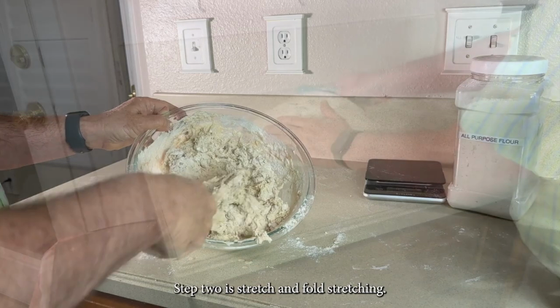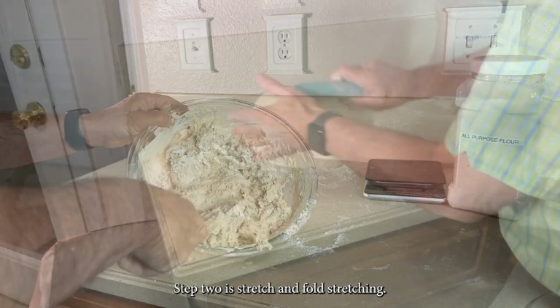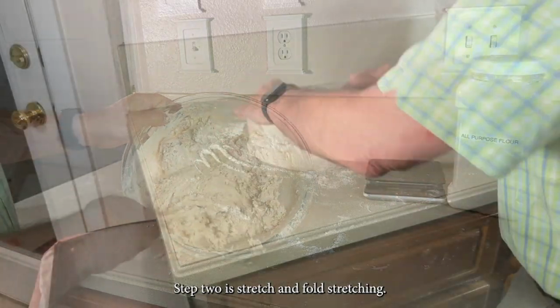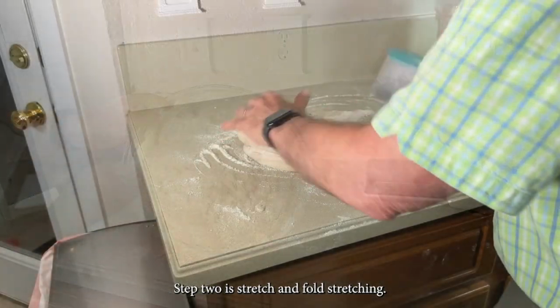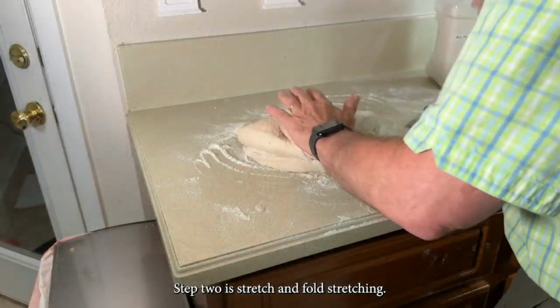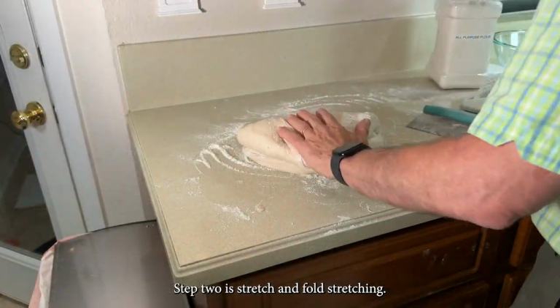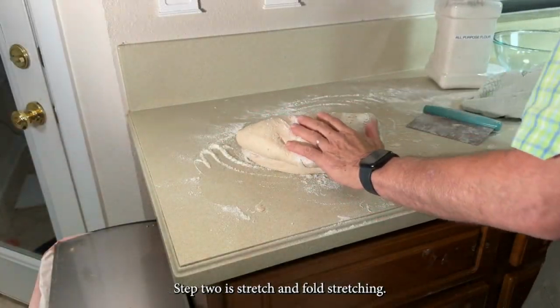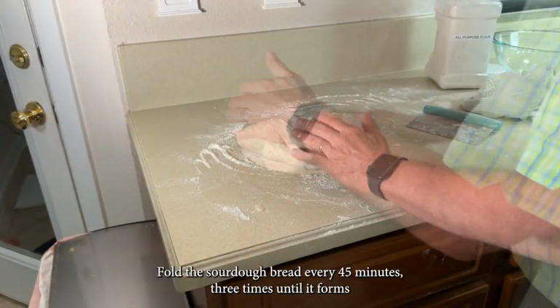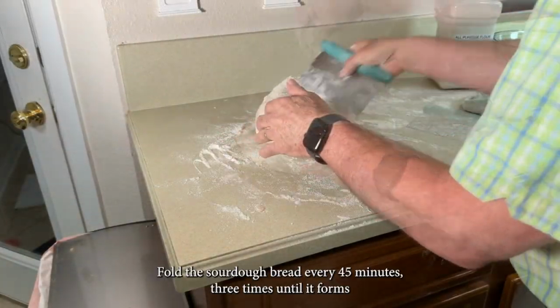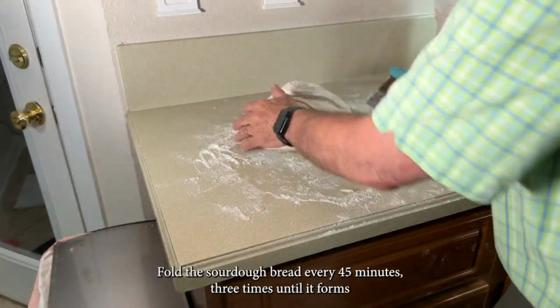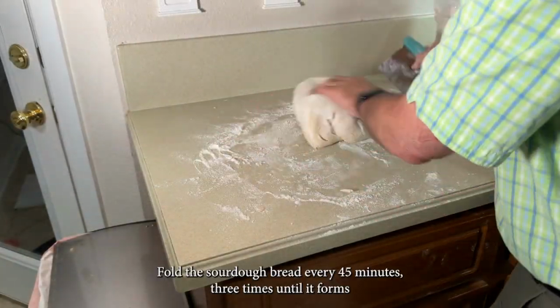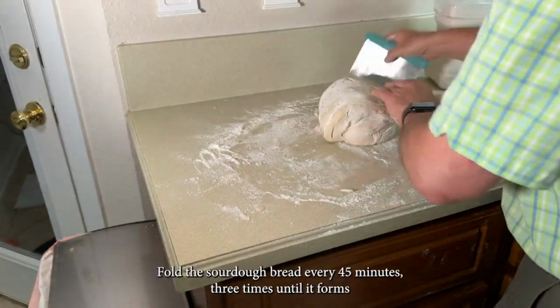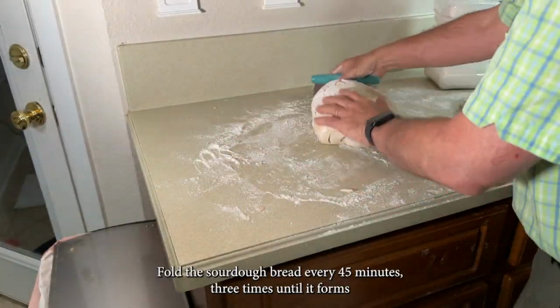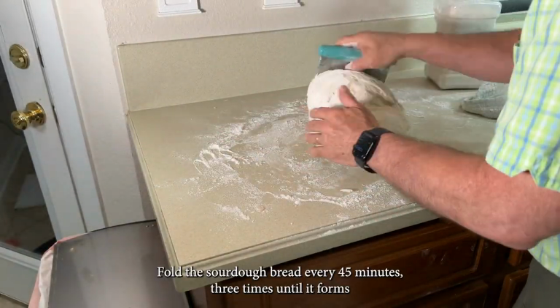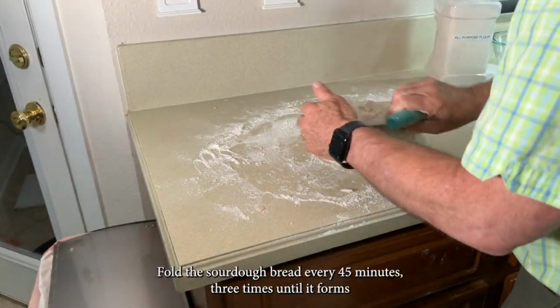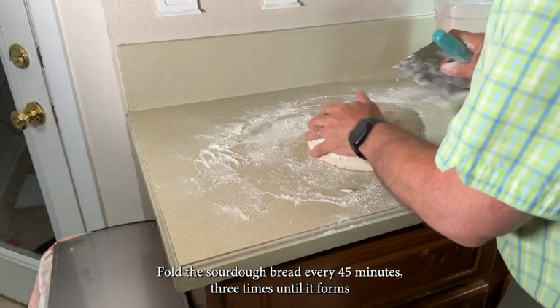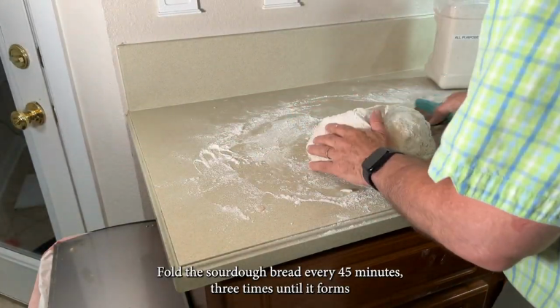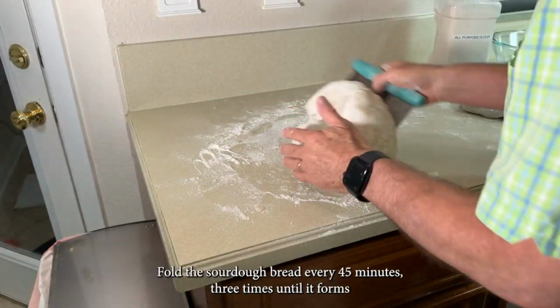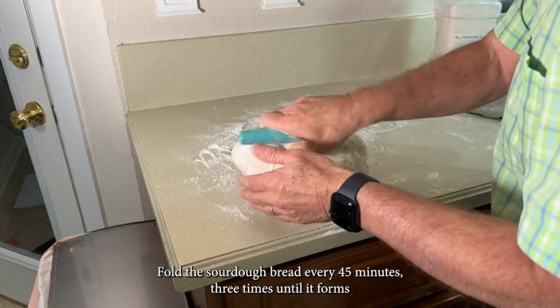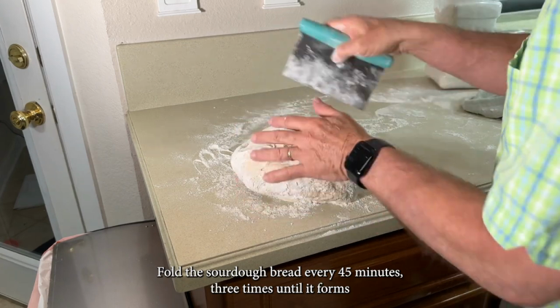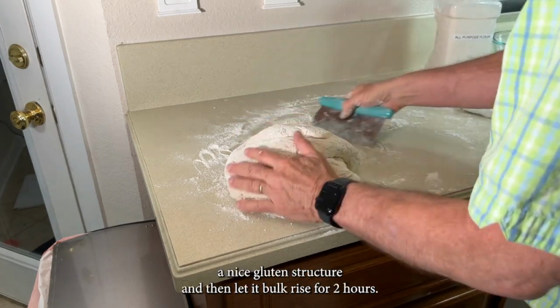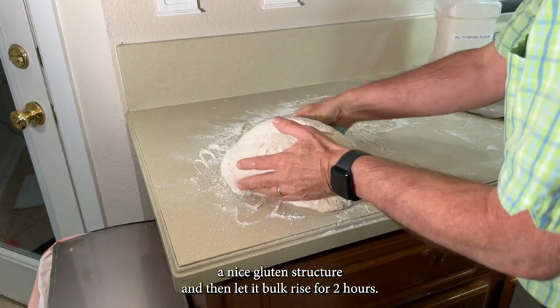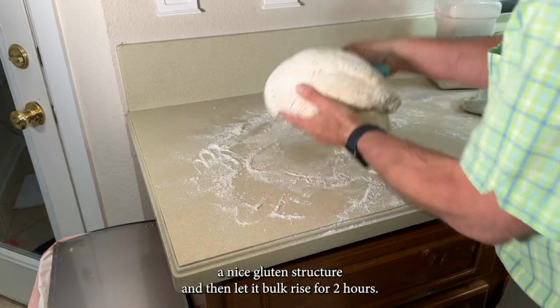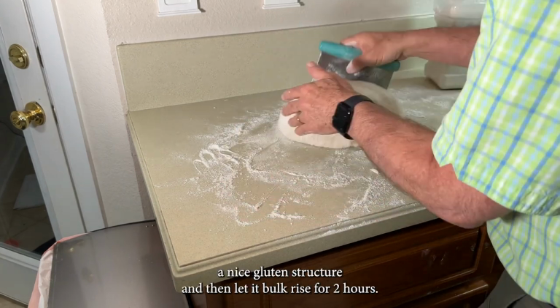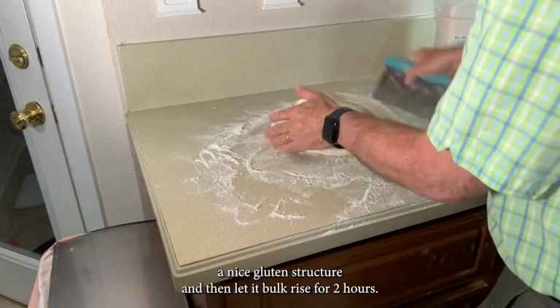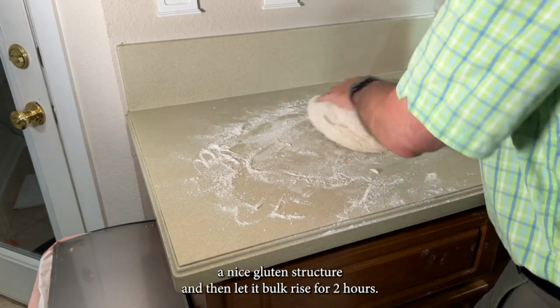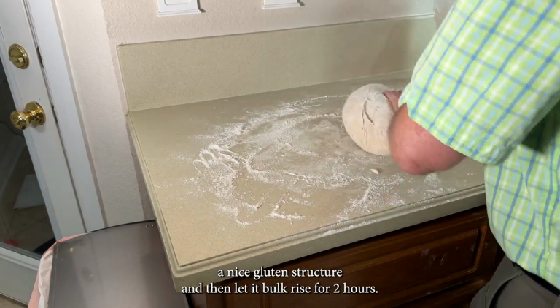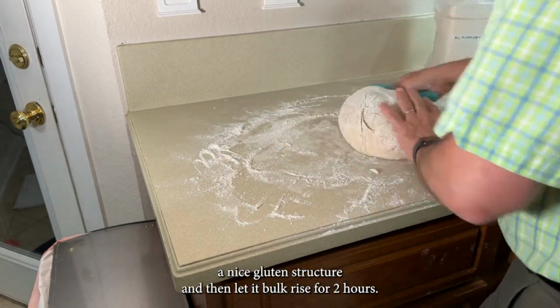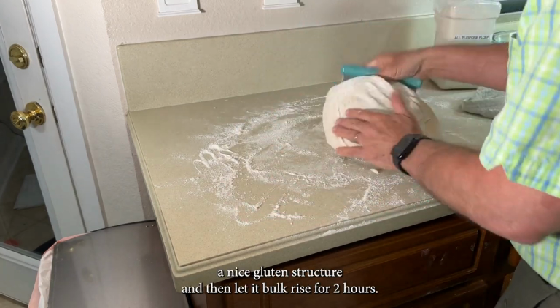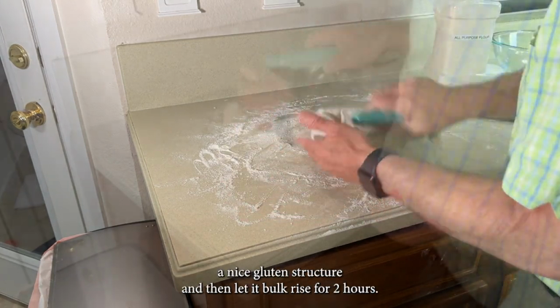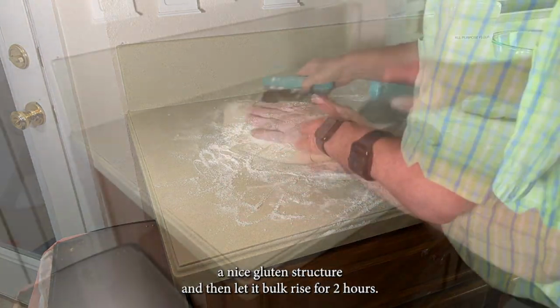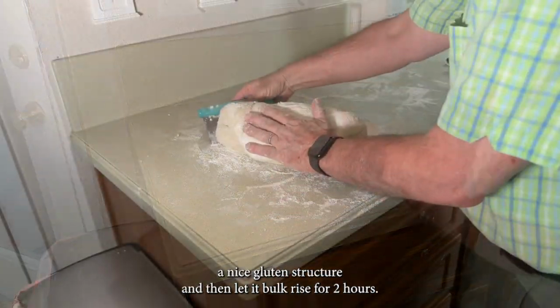Step 2: Stretch and fold. Stretch and fold the sourdough bread every 45 minutes, three times, until it forms a nice gluten structure, and then let it bulk rise for two hours.